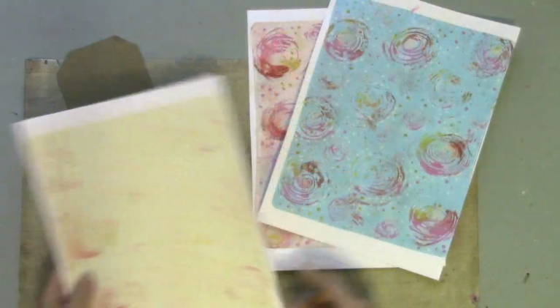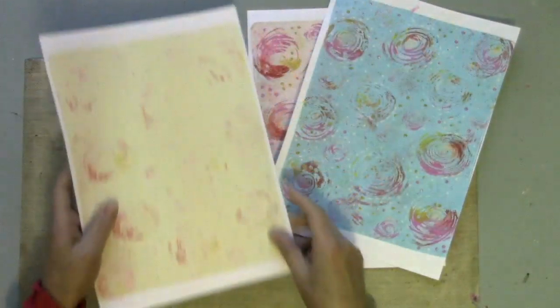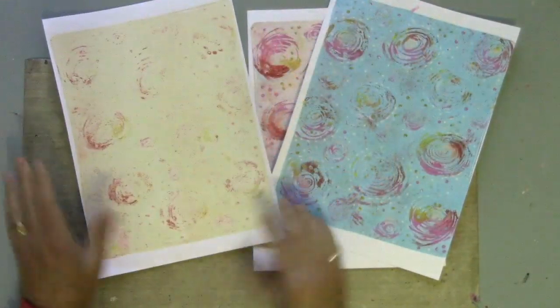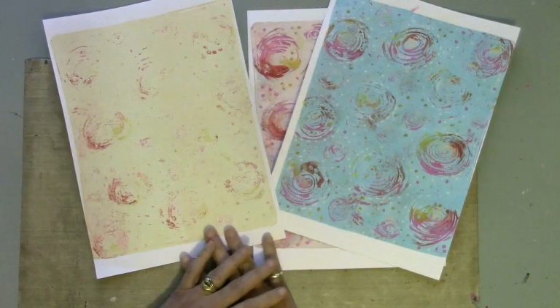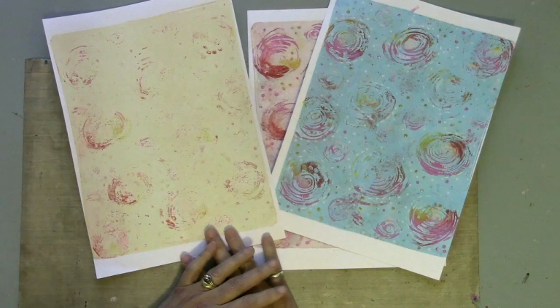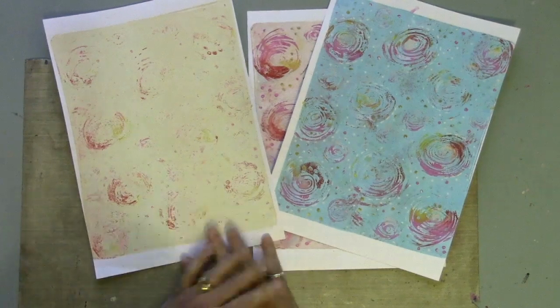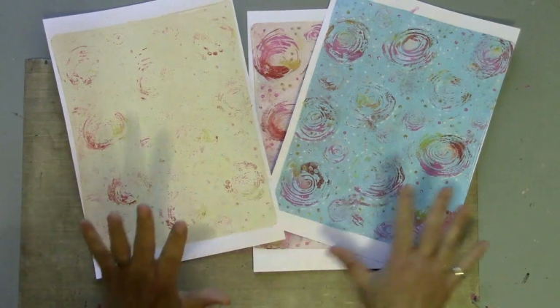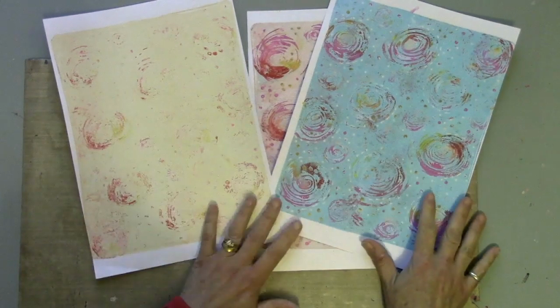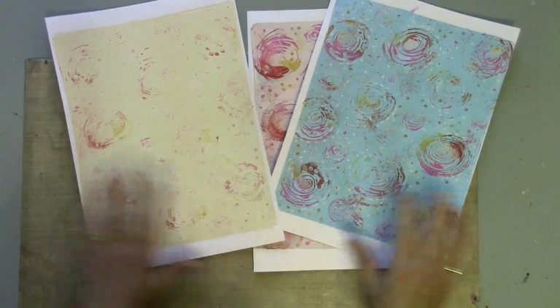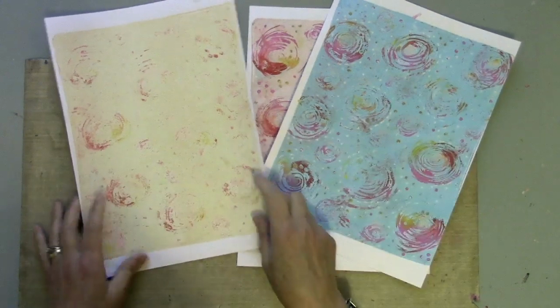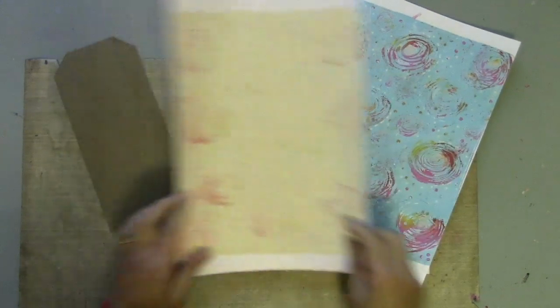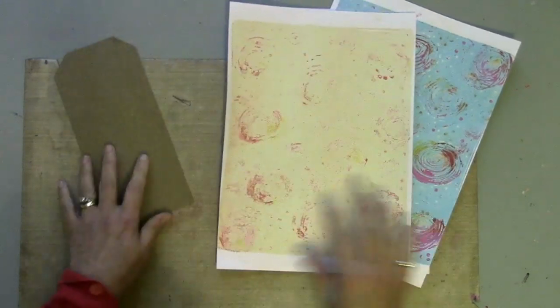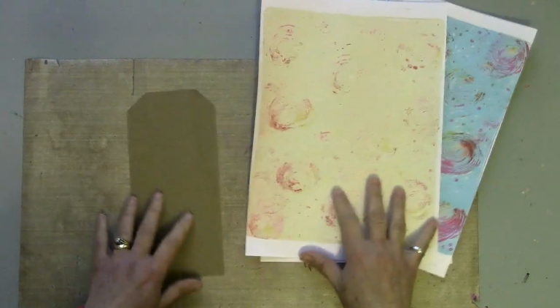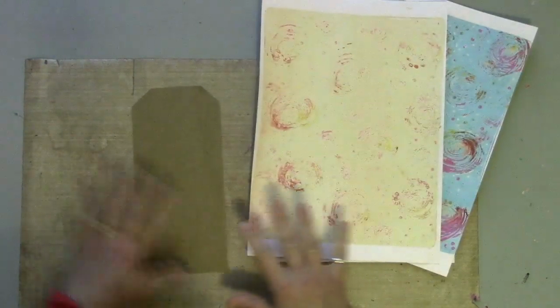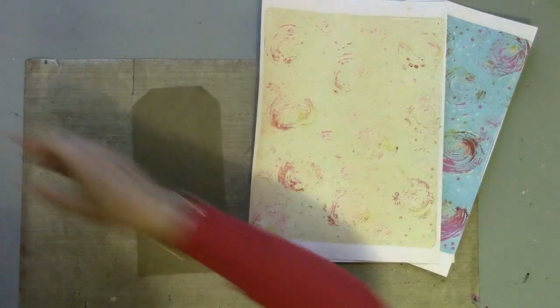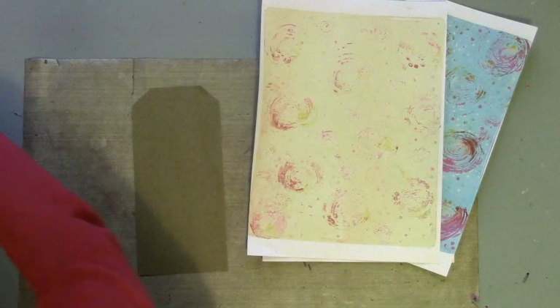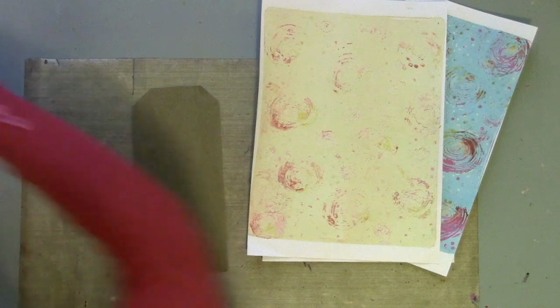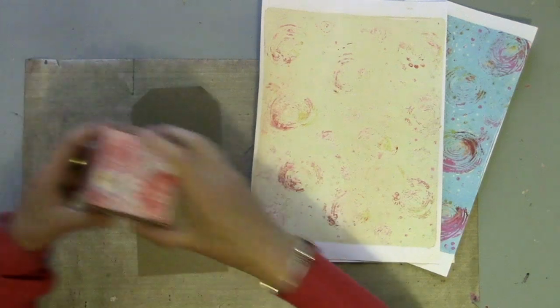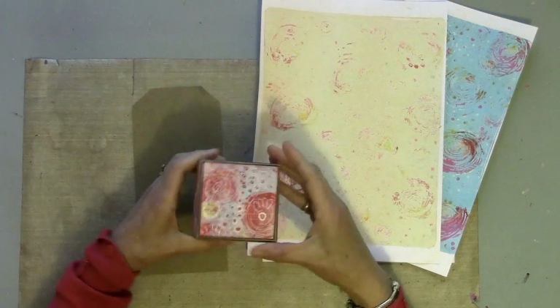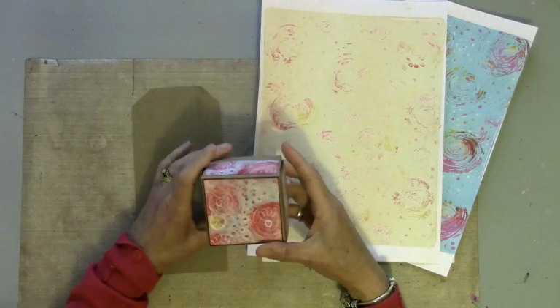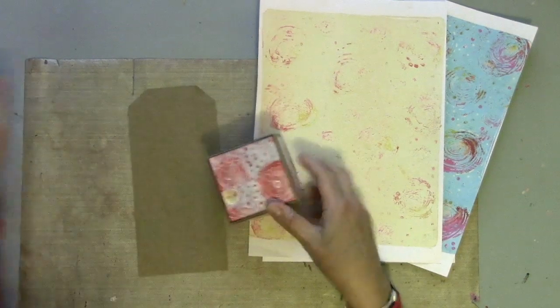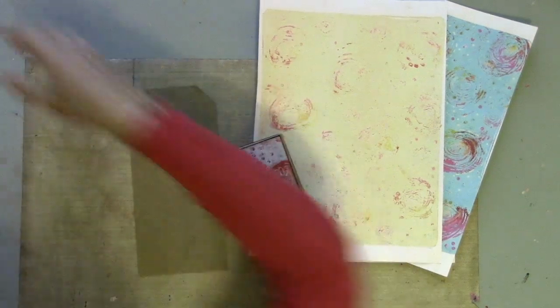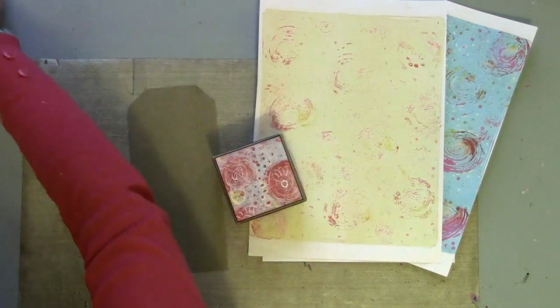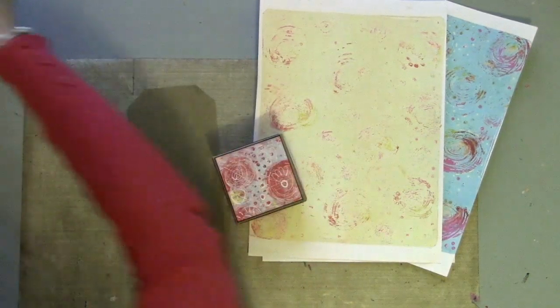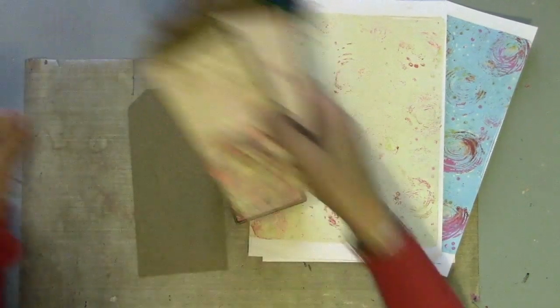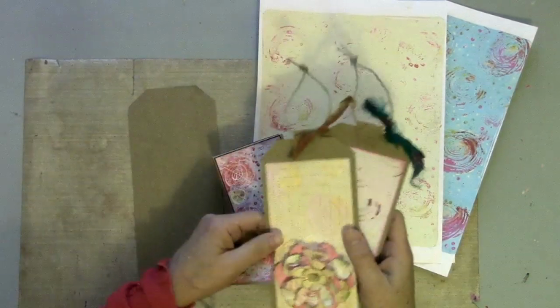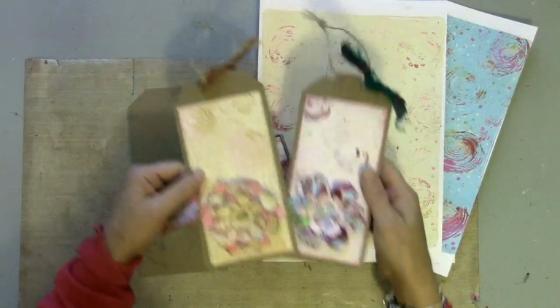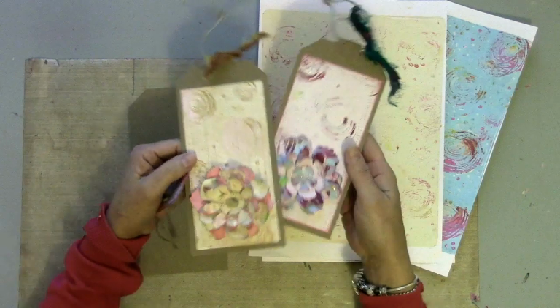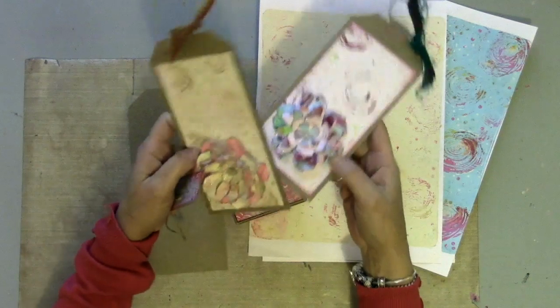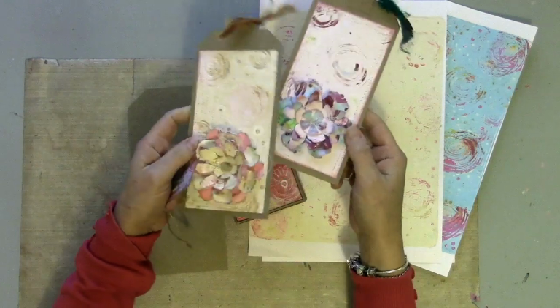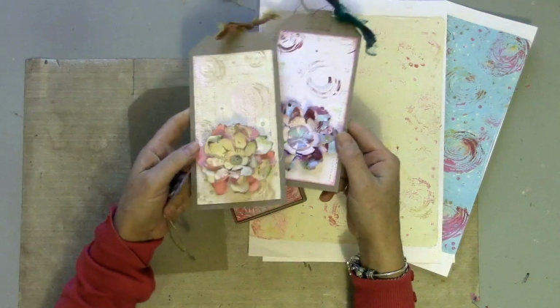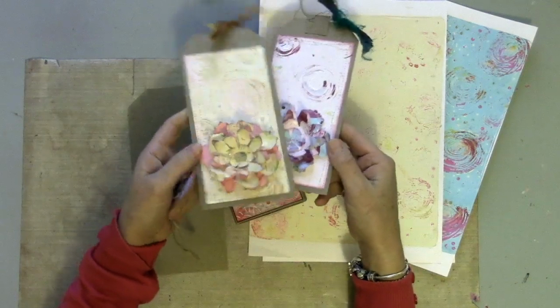Welcome back to part two. I've got all of my papers that I printed in part one, and as it is during Christmas, I'm going to make some little gift tags and gift boxes. Here are some that I've already done.